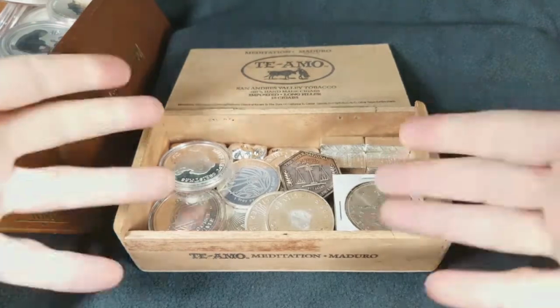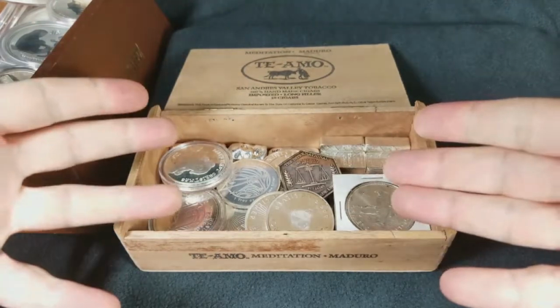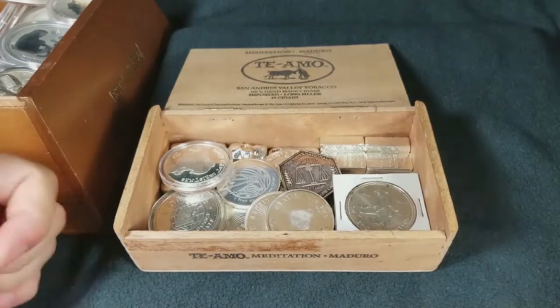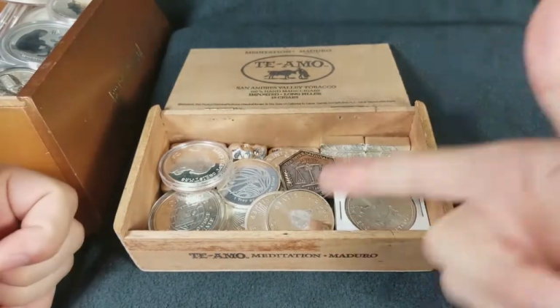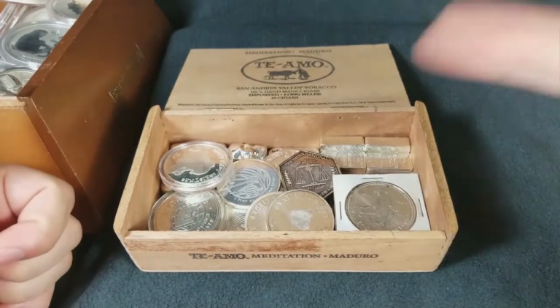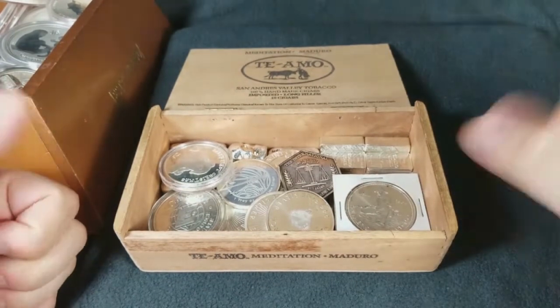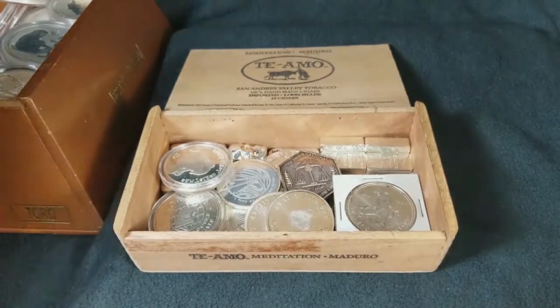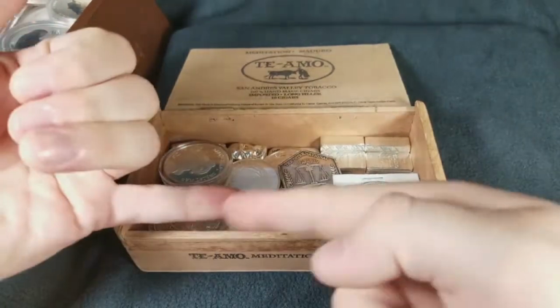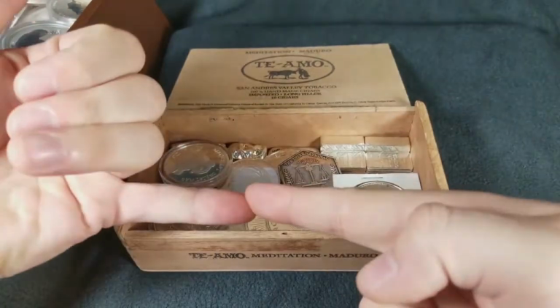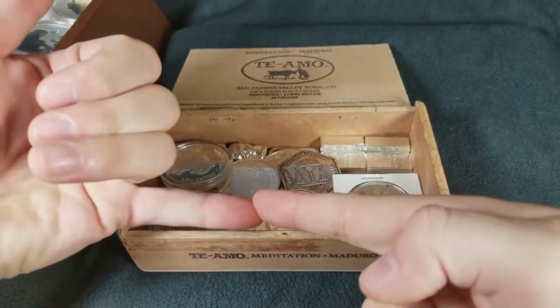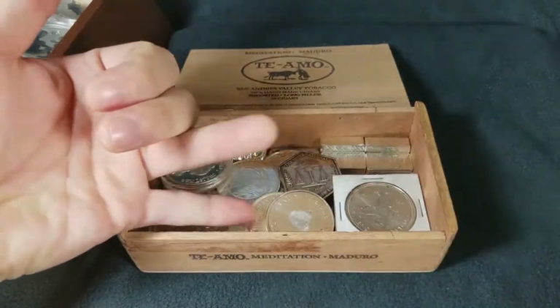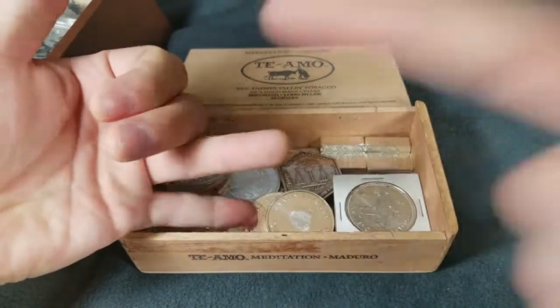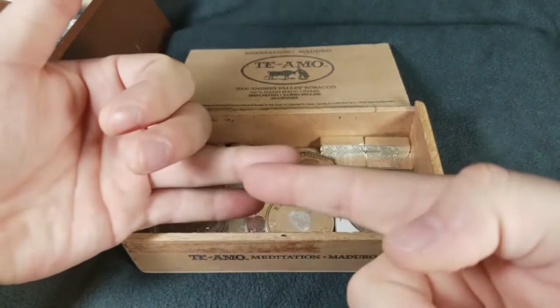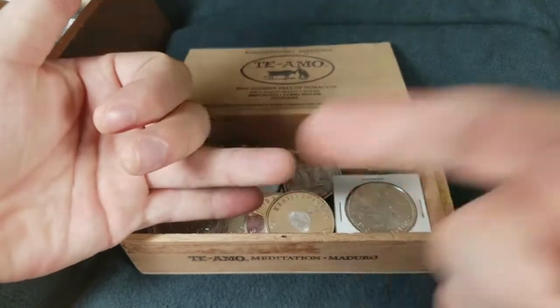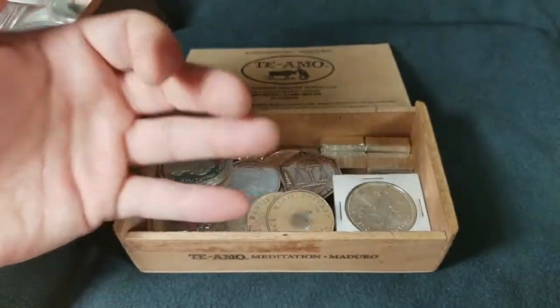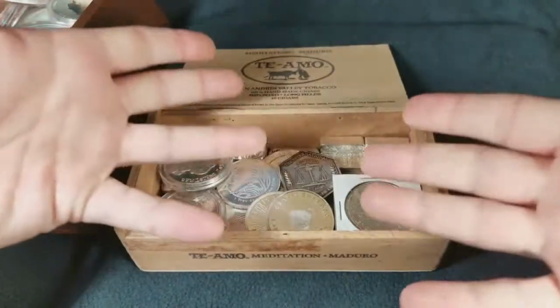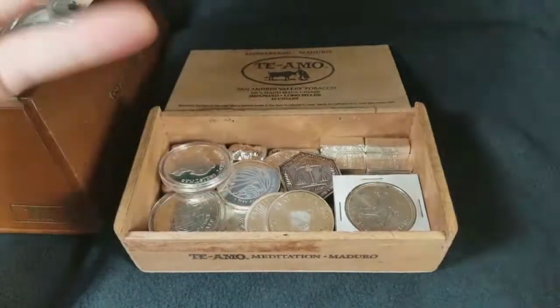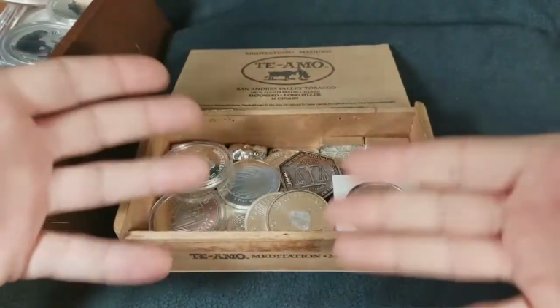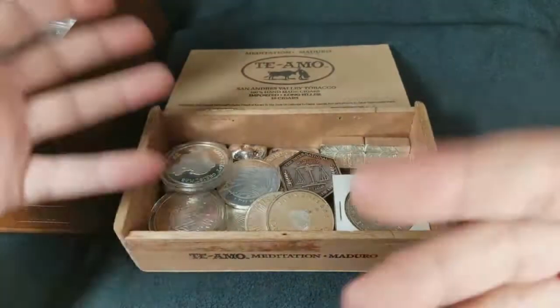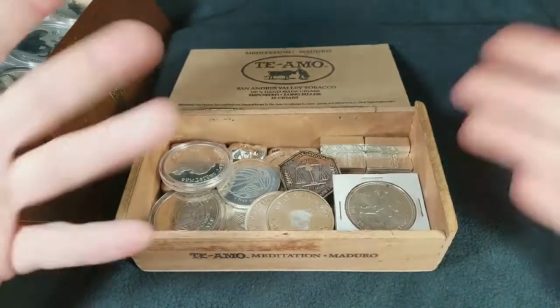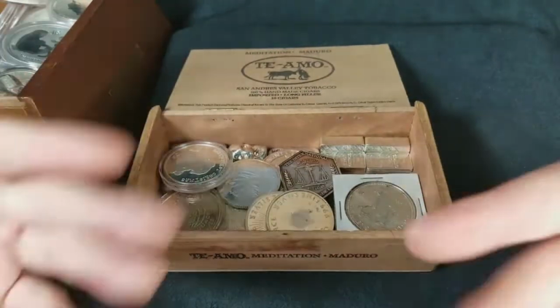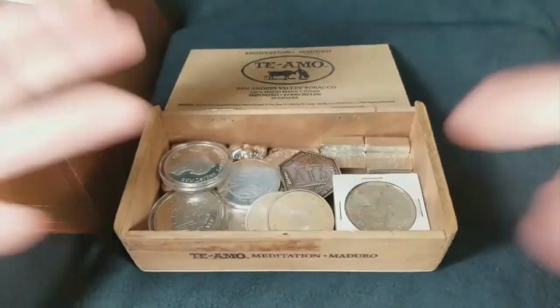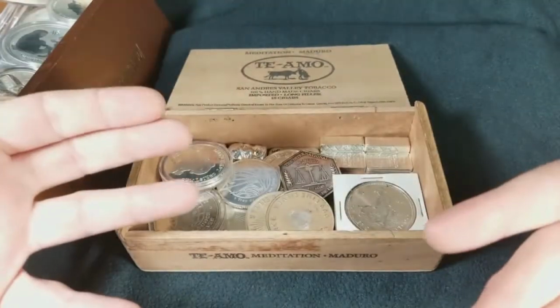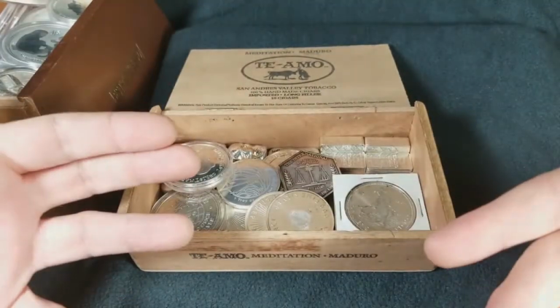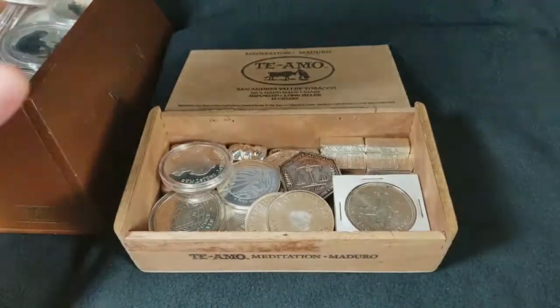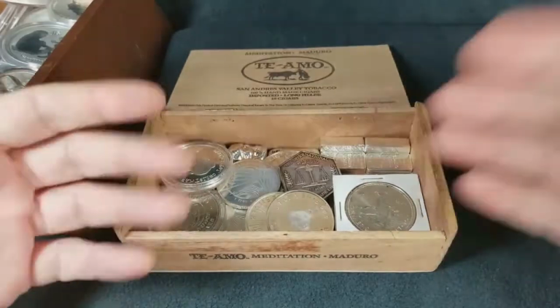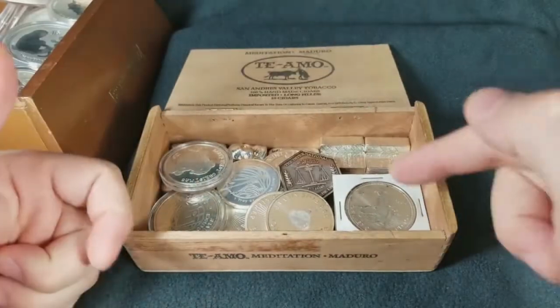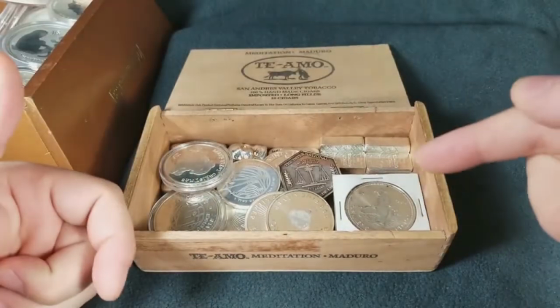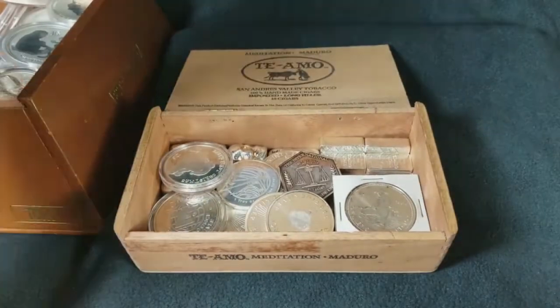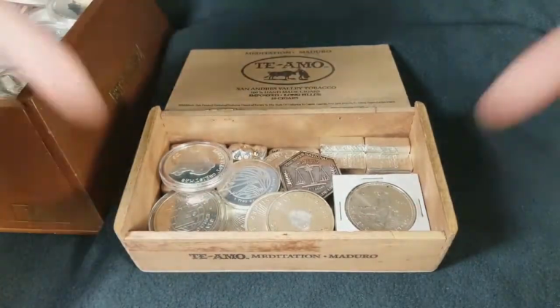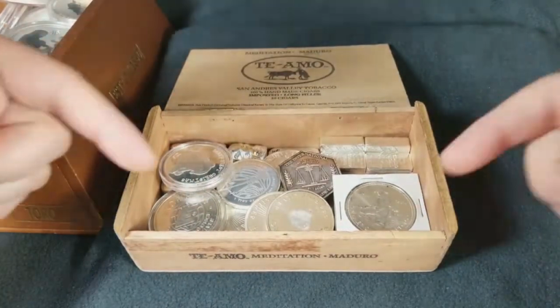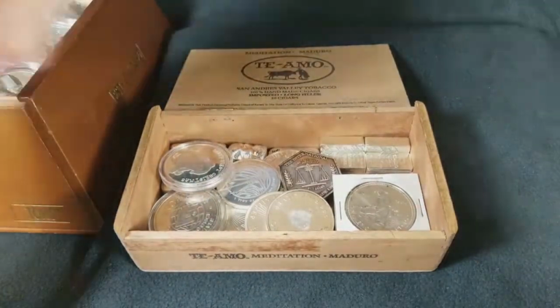Today I wanted to talk about what my favorite generic silver is. What is my favorite generic silver? Why is it my favorite? What's it worth? Why is it worth buying this stuff? We're going to talk about all that and more coming up in this video right now. Let's do it.